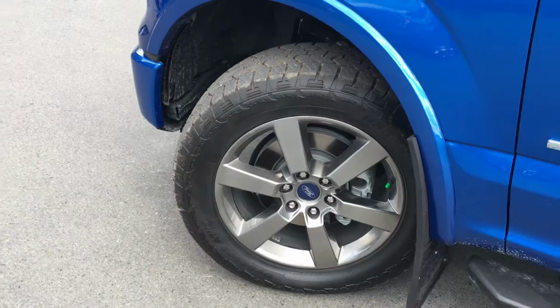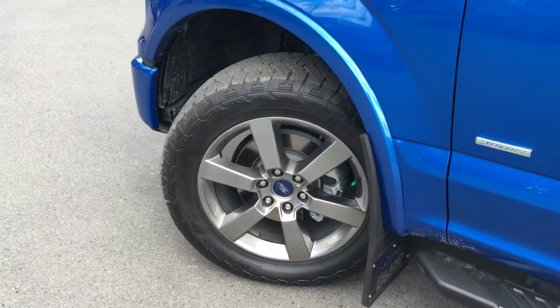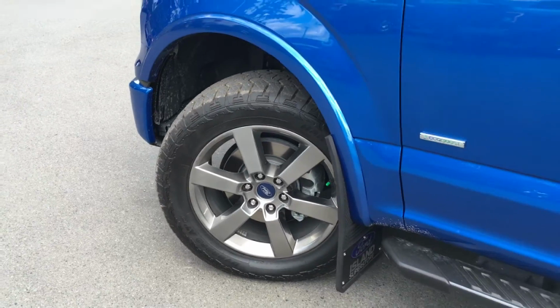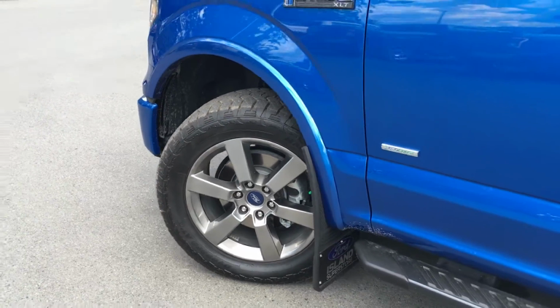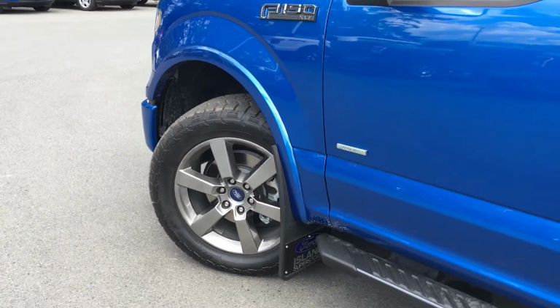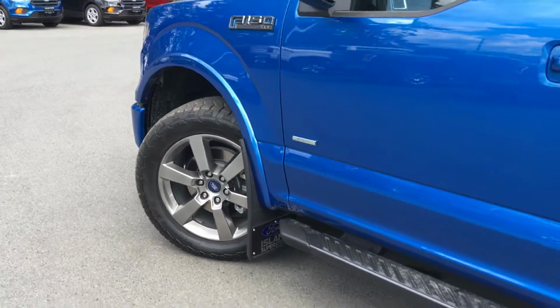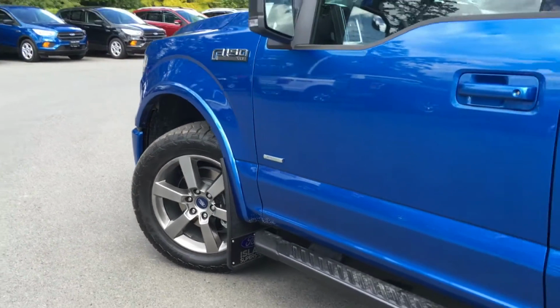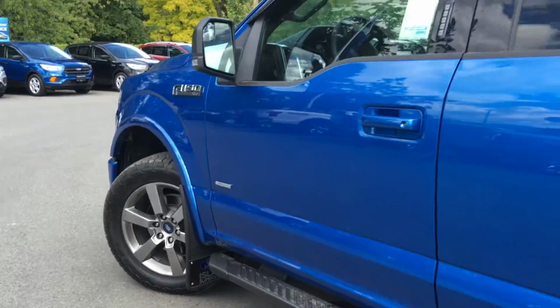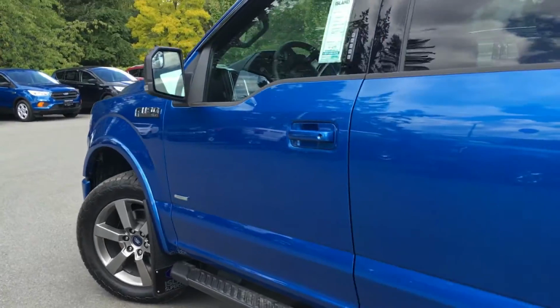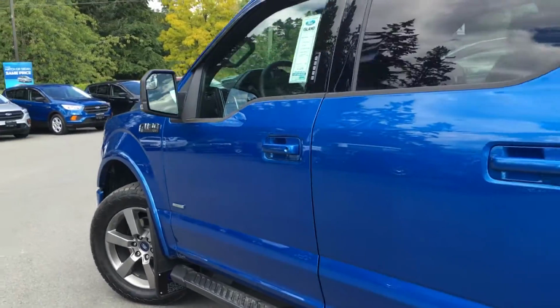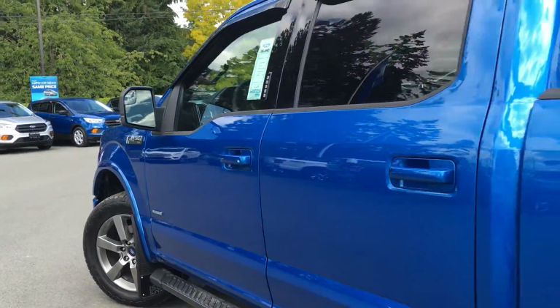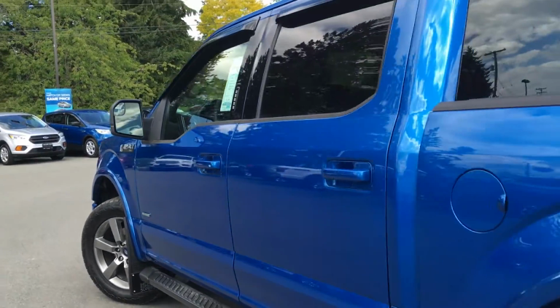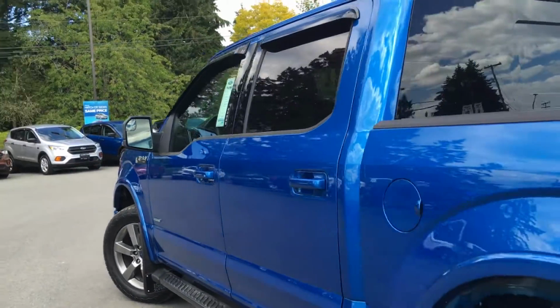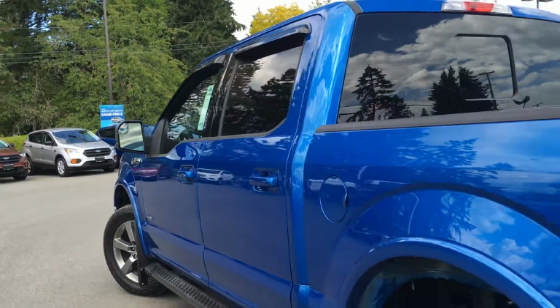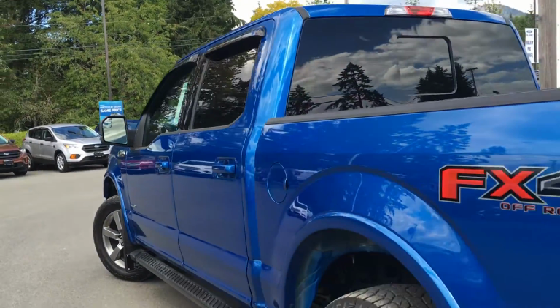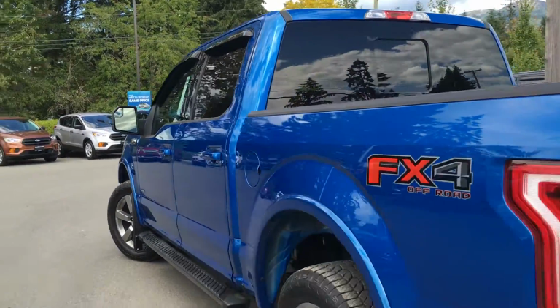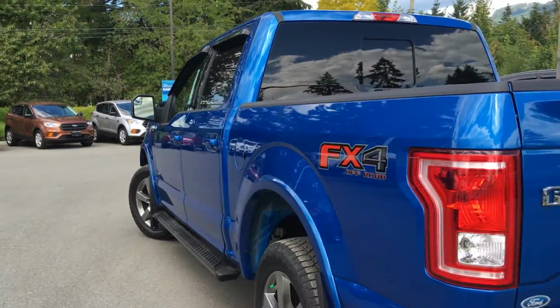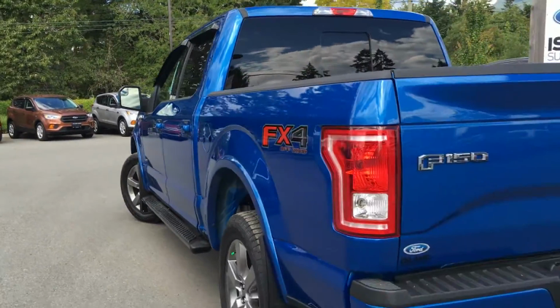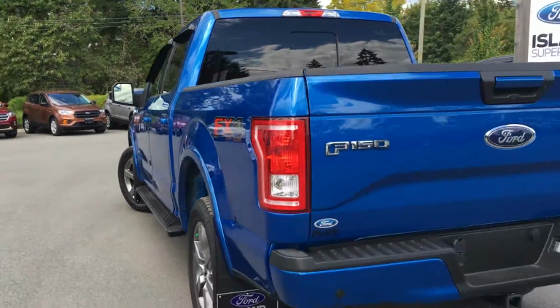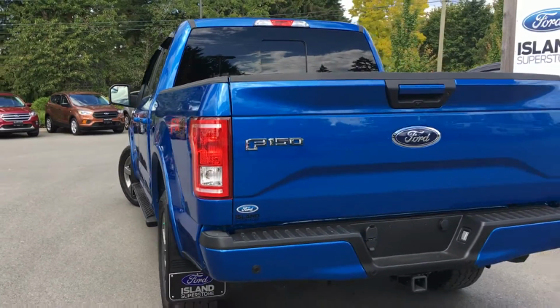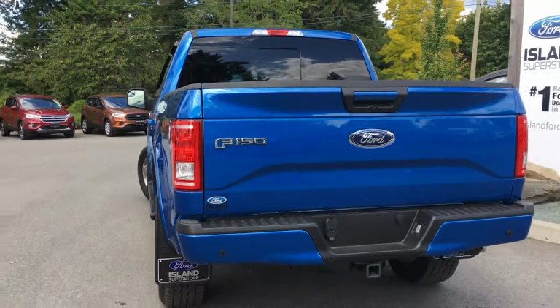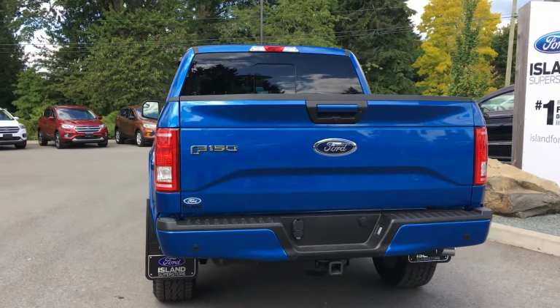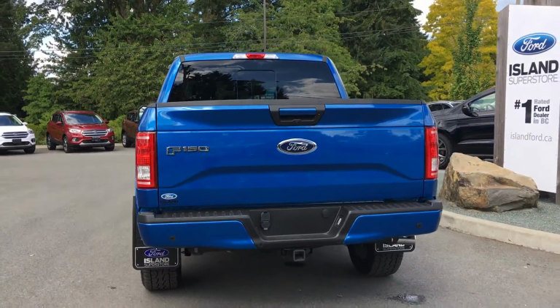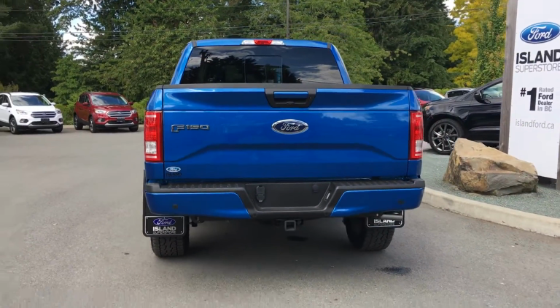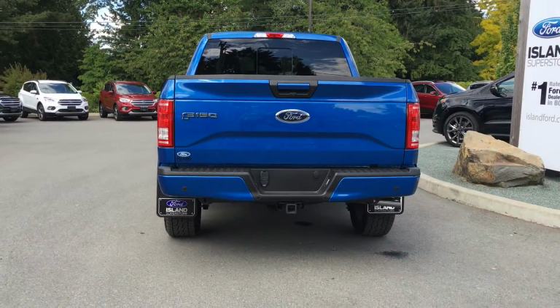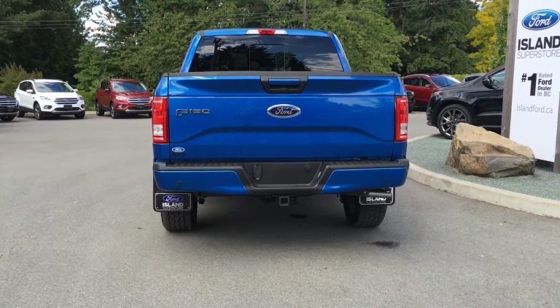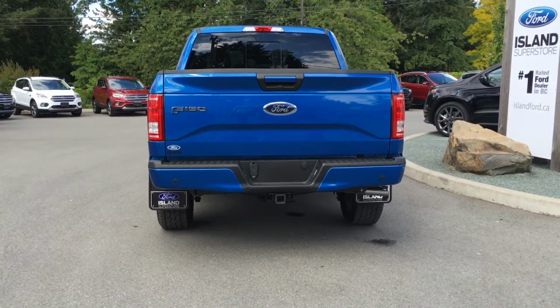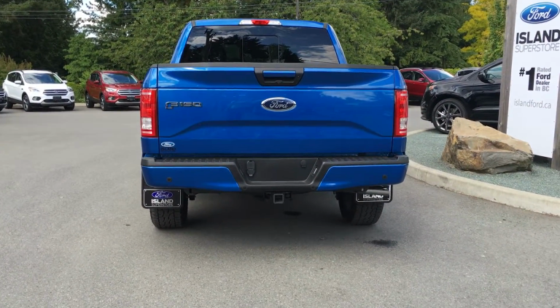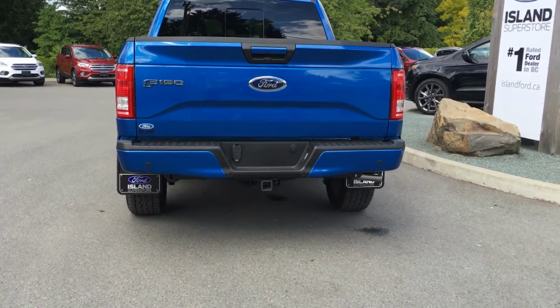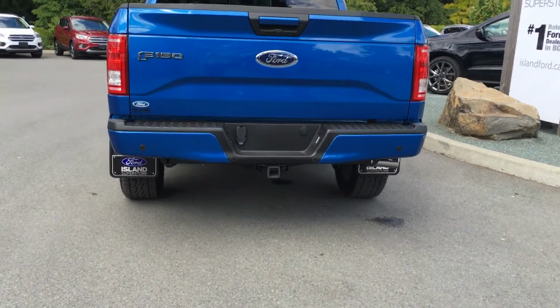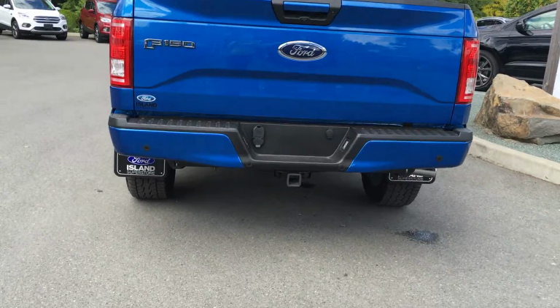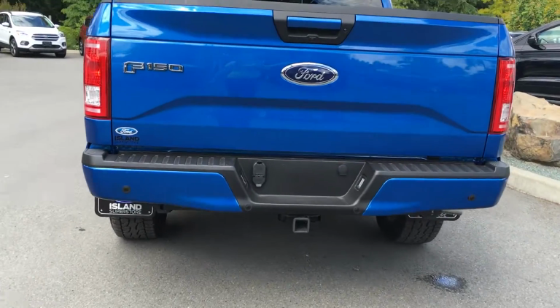20-inch wheels with nitrogen-filled tires. Mud flaps, cab steps, color-keyed door handles, keyless entry keypad, window shades, left-hand side gas cap on a 5.5-foot box. Backup camera reverse sensing system, trailer hitch with 4-pin and 7-pin connector.